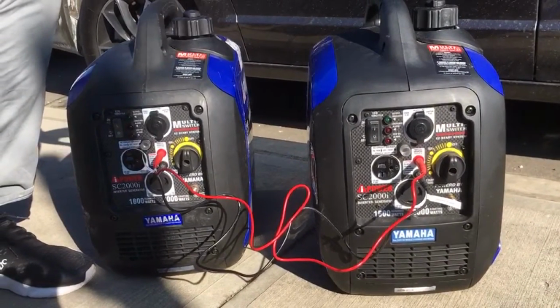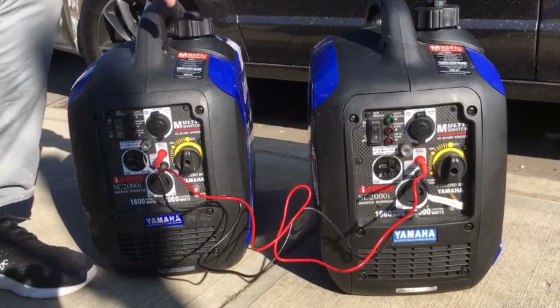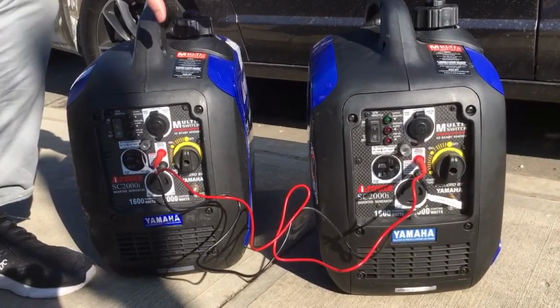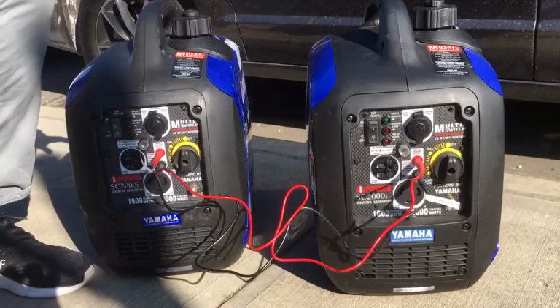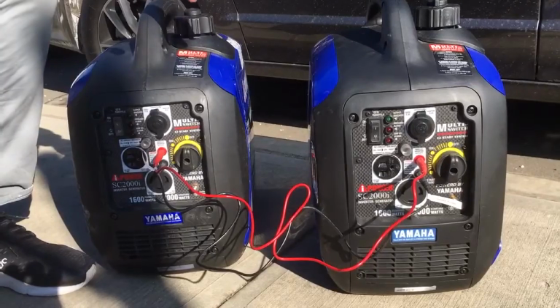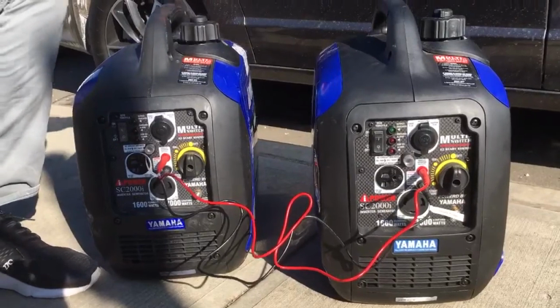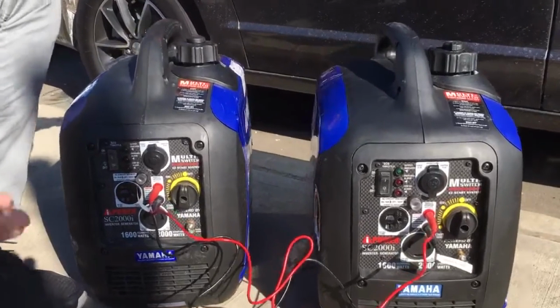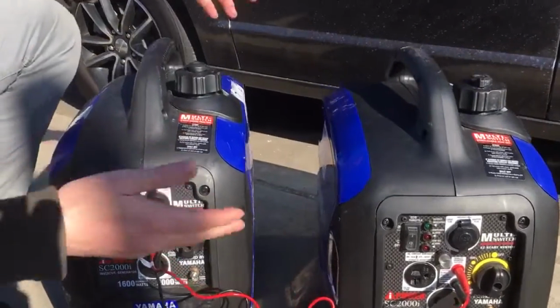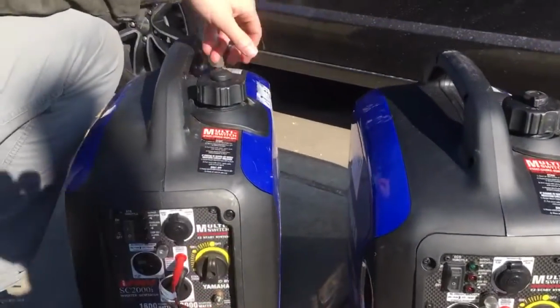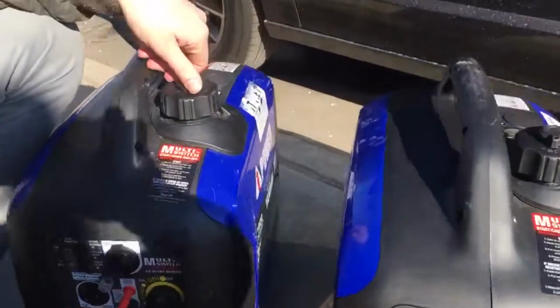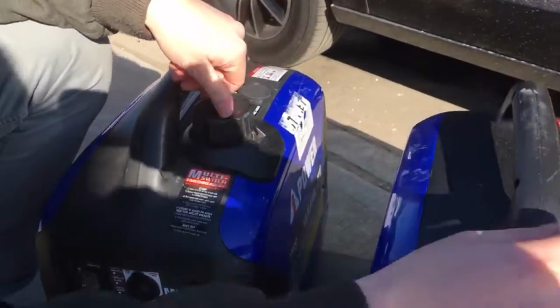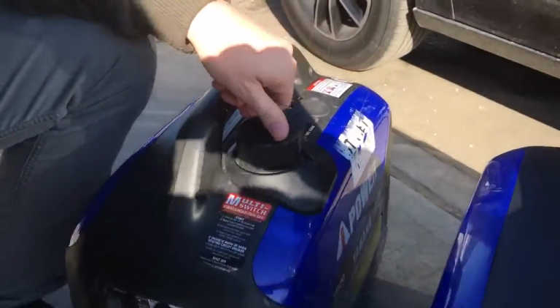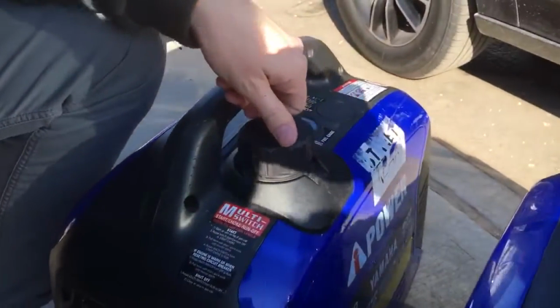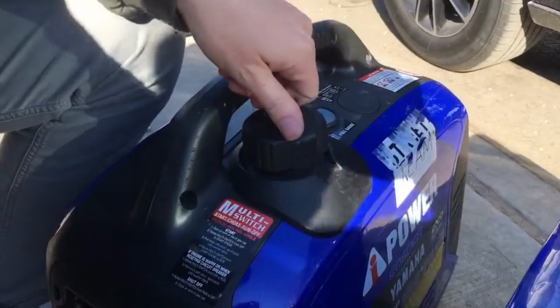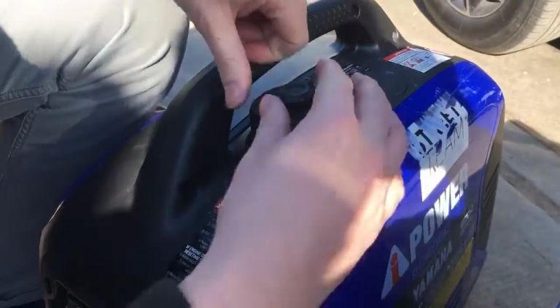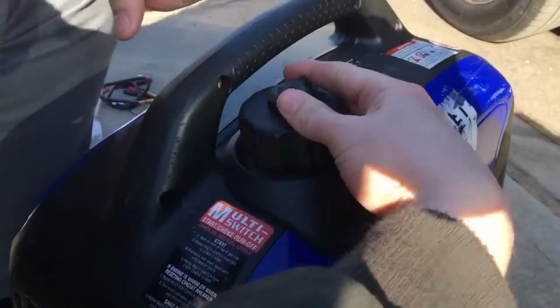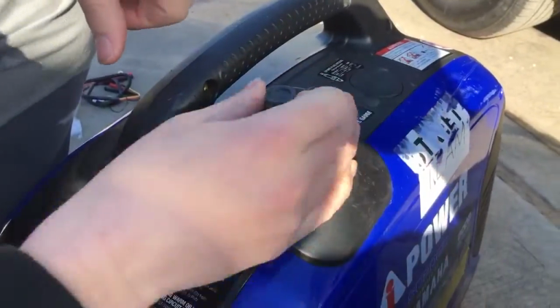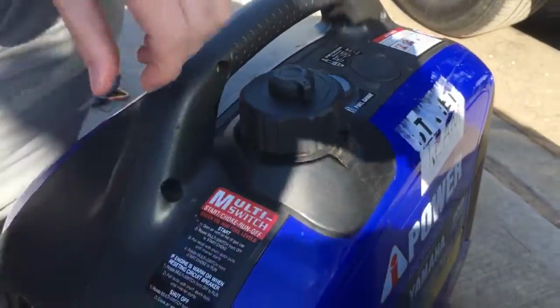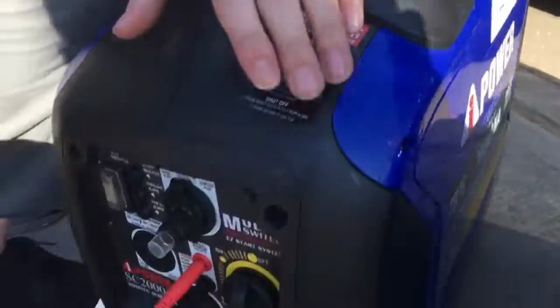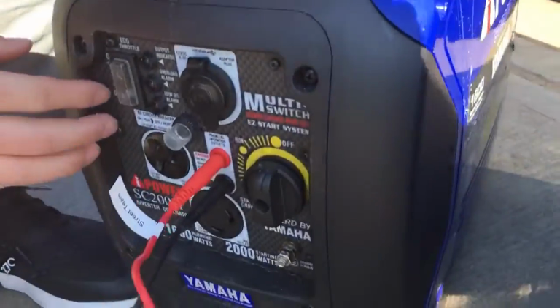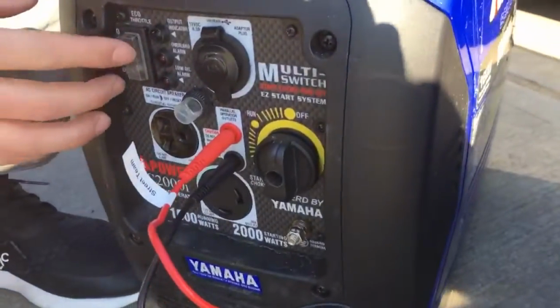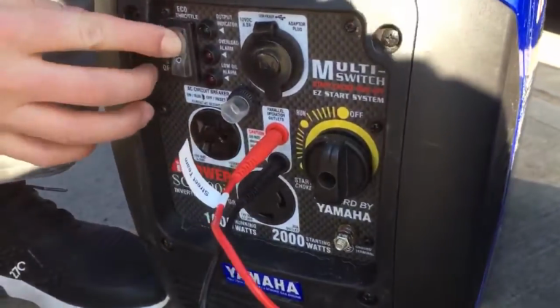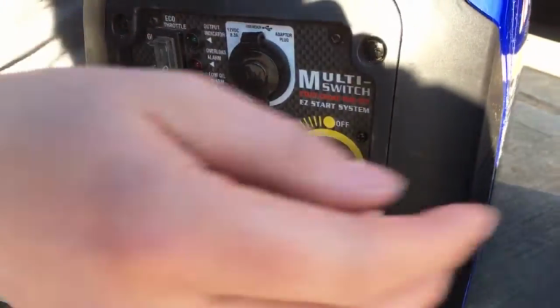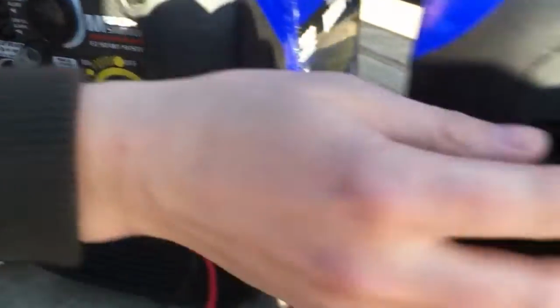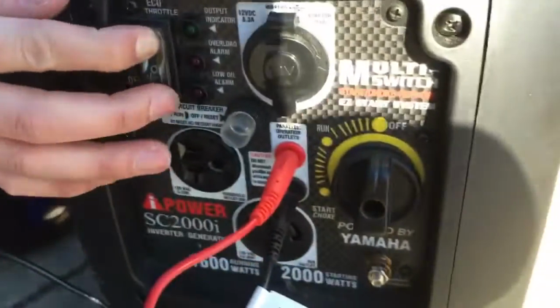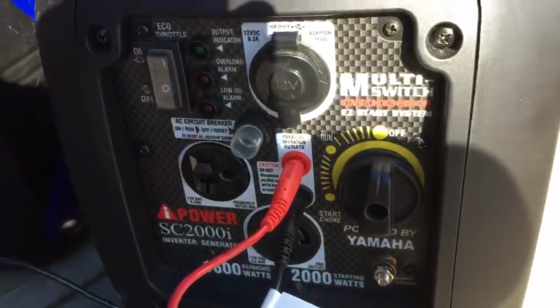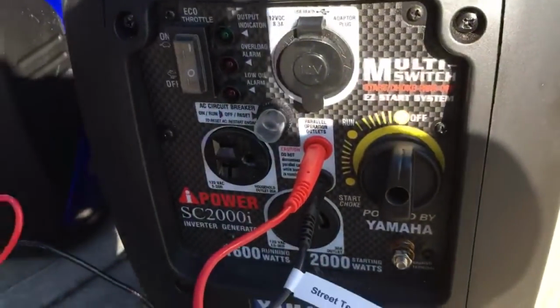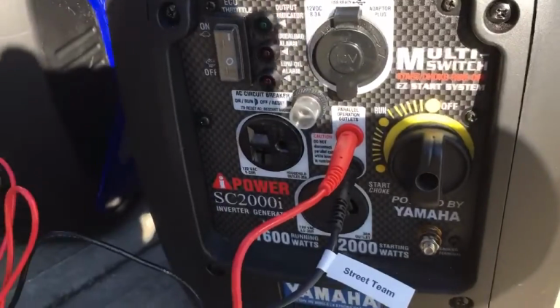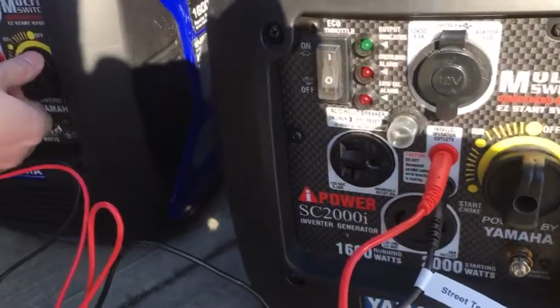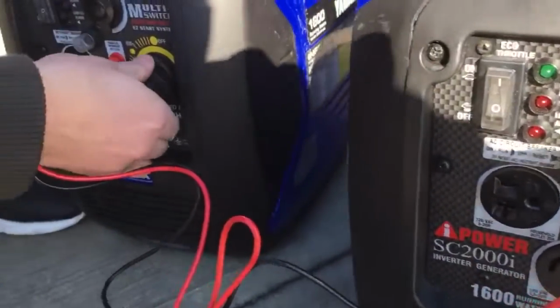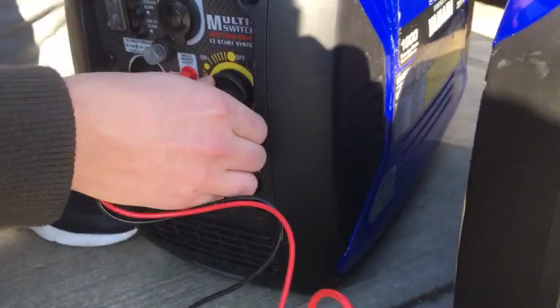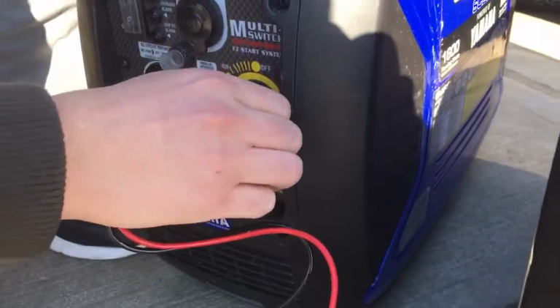they're not going to register that they're connected. So now that you've connected them, come up top to the gas caps, turn them both on, come over here, on, on.